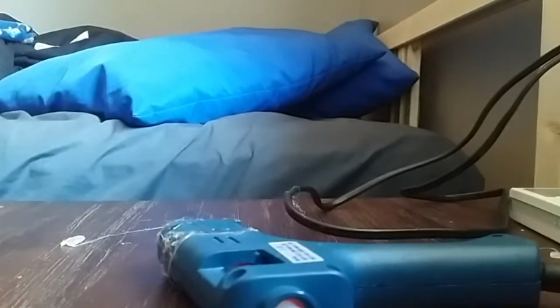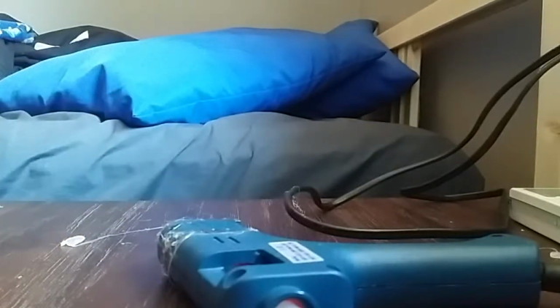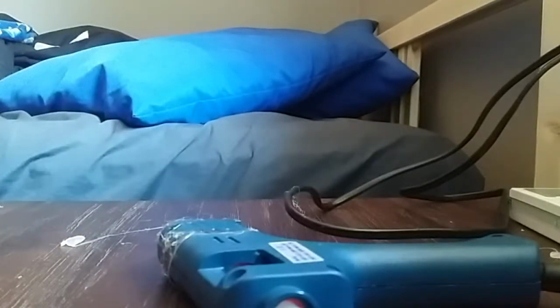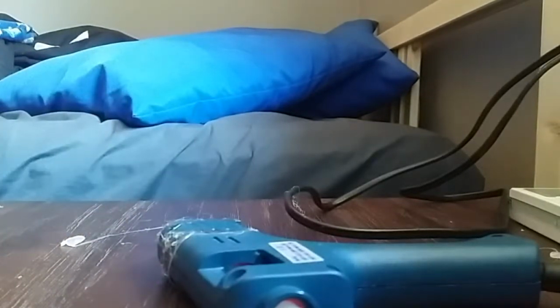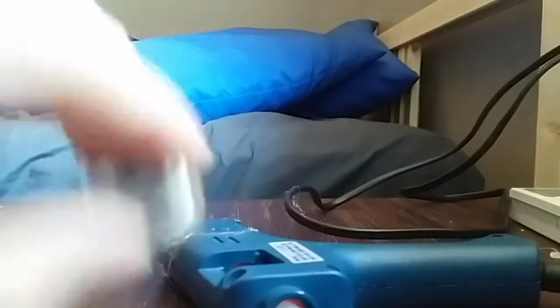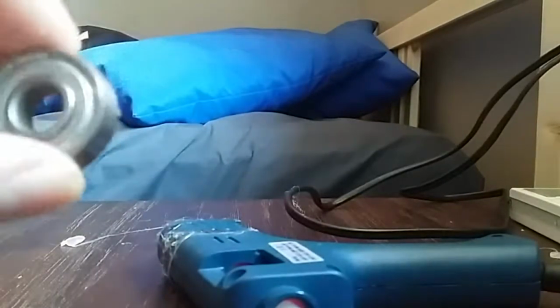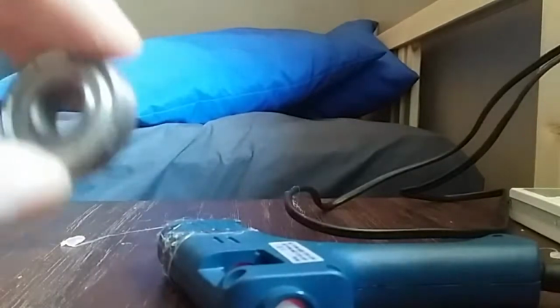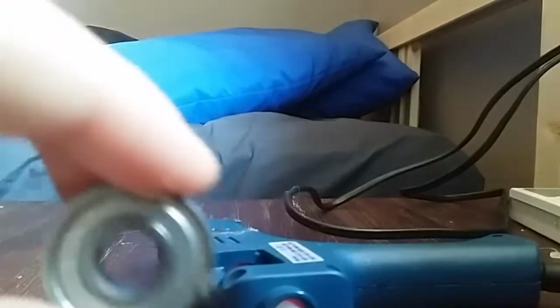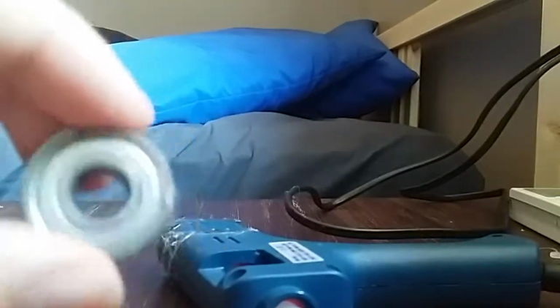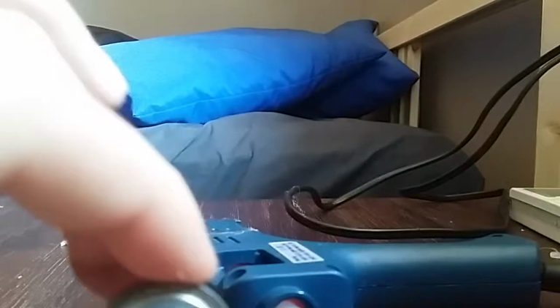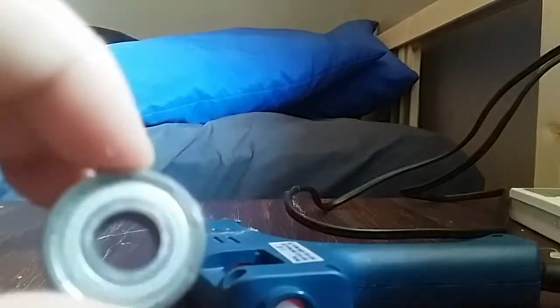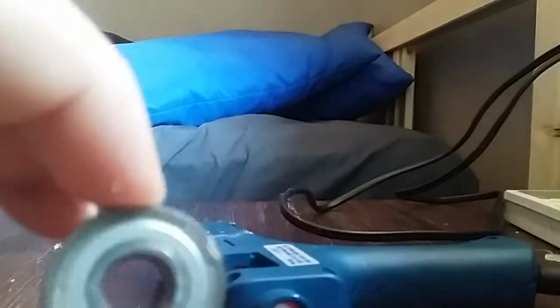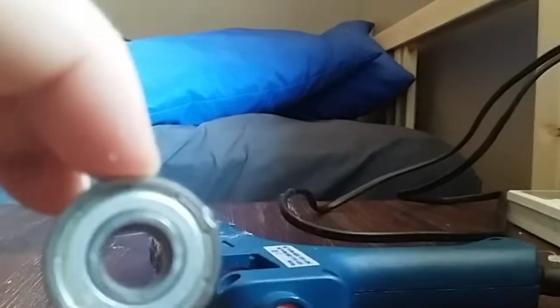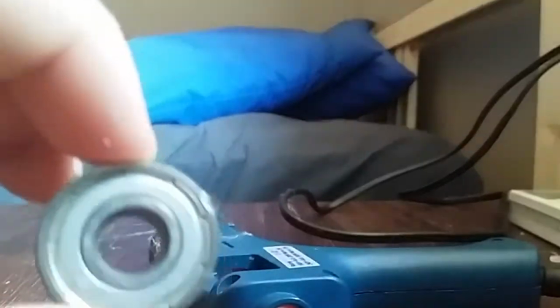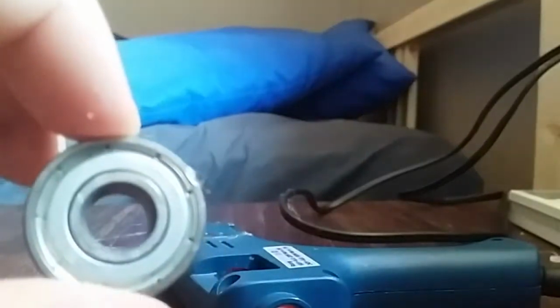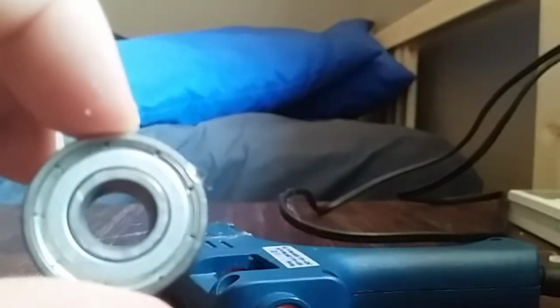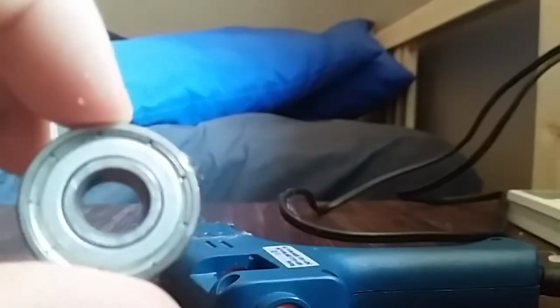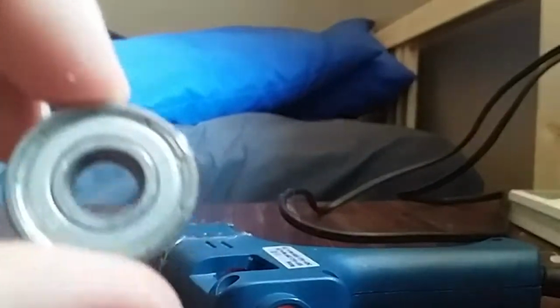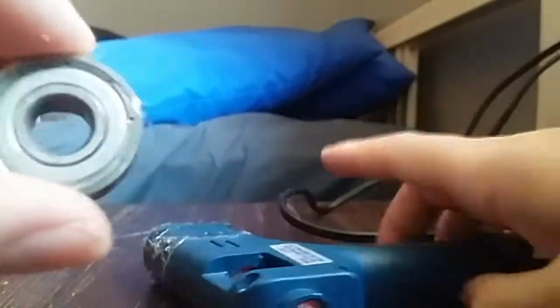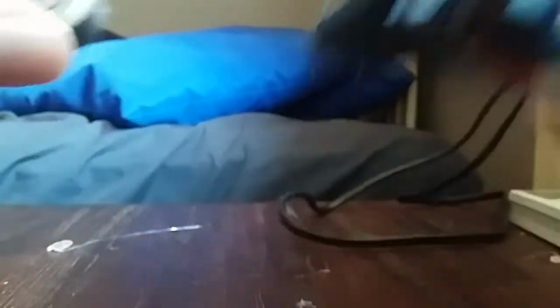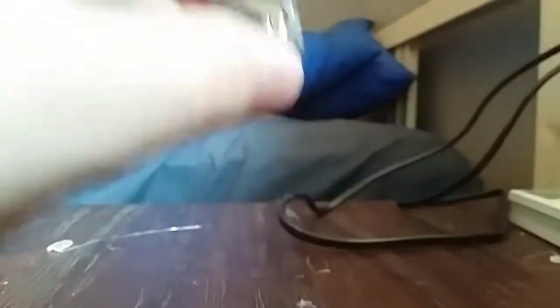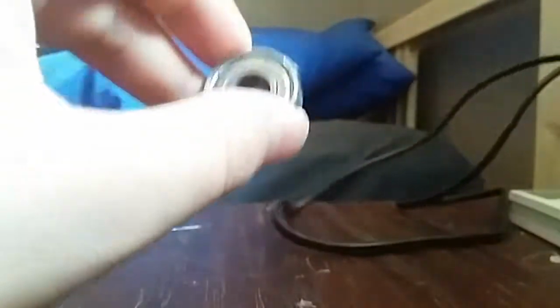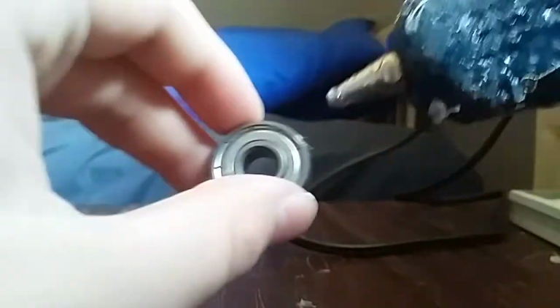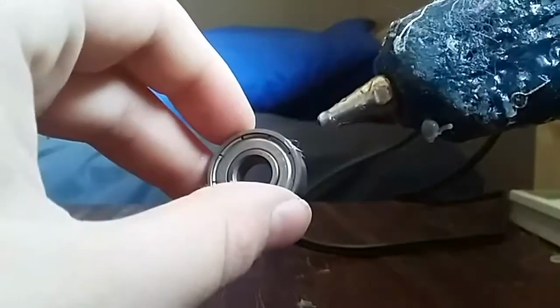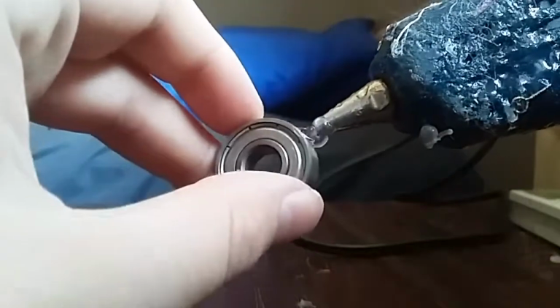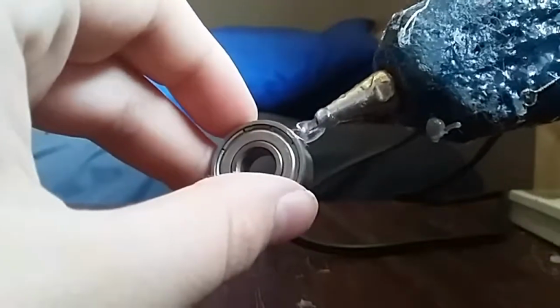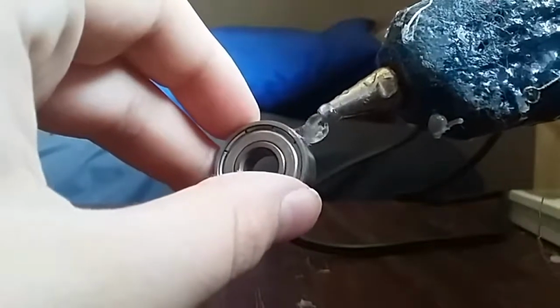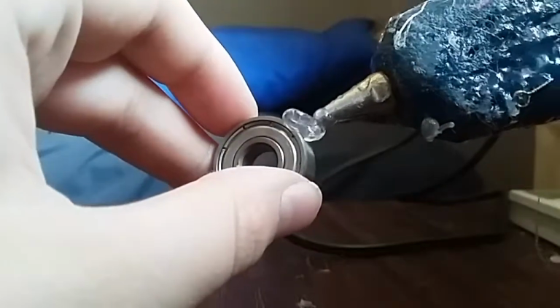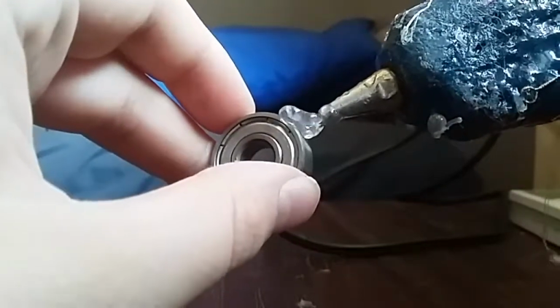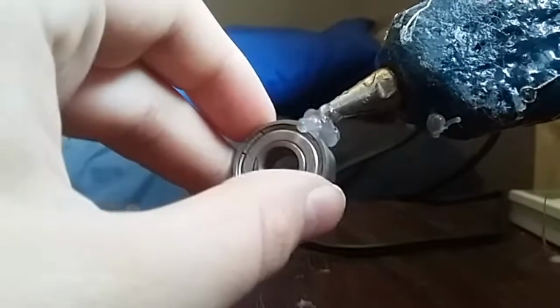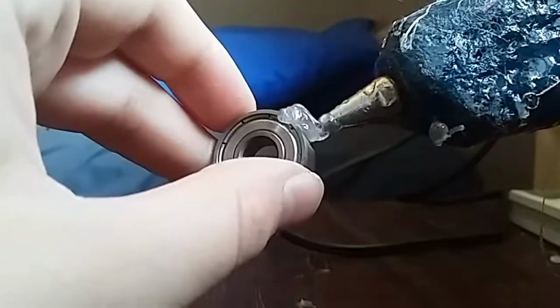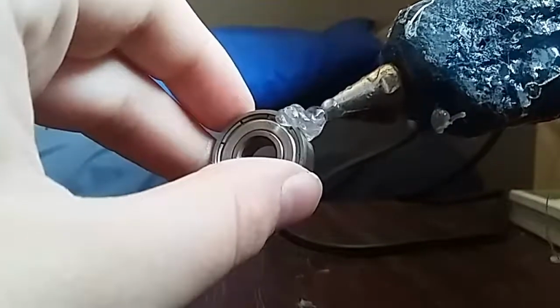So you get the bearing that you want to go in the middle — I'm just going to choose this one. Then you get your glue gun and you glue one side like that.